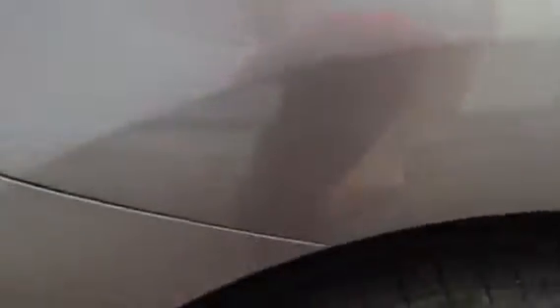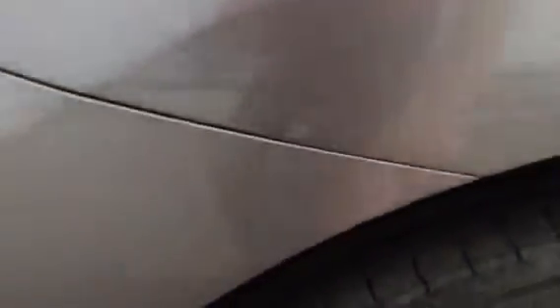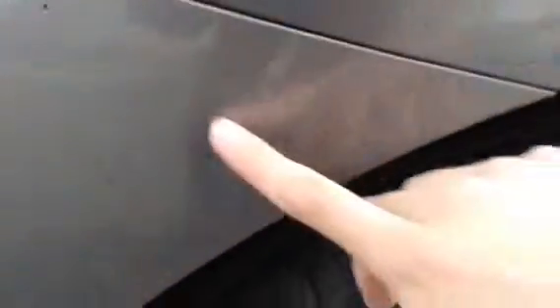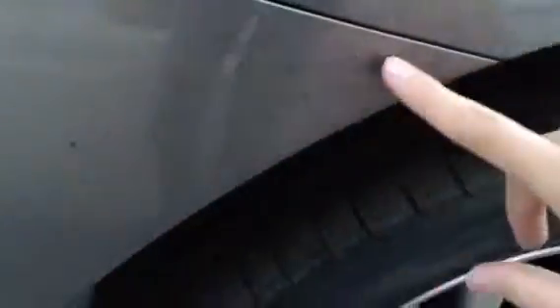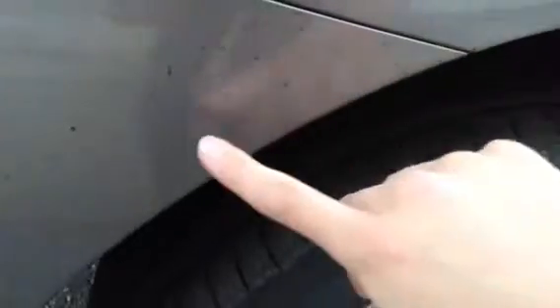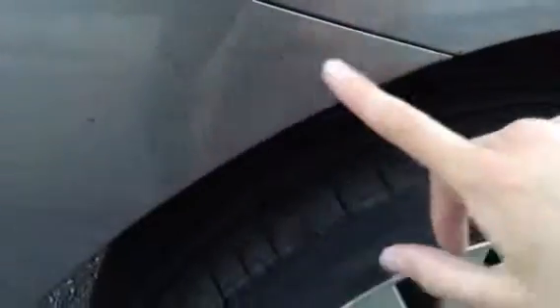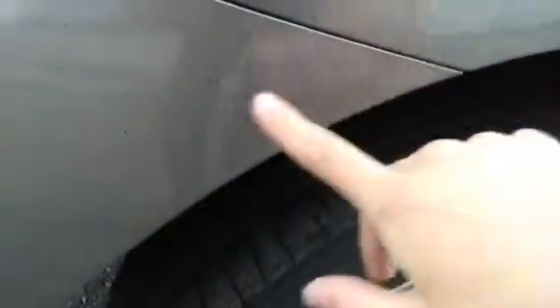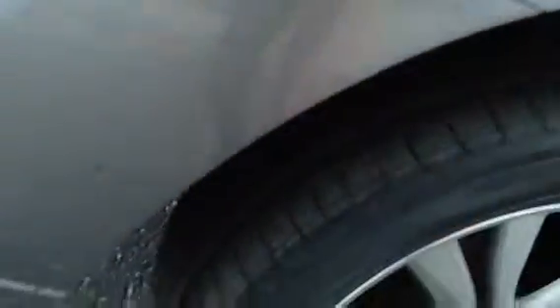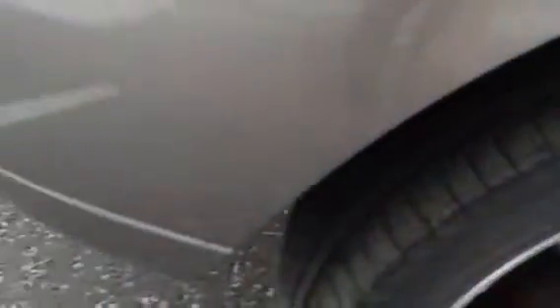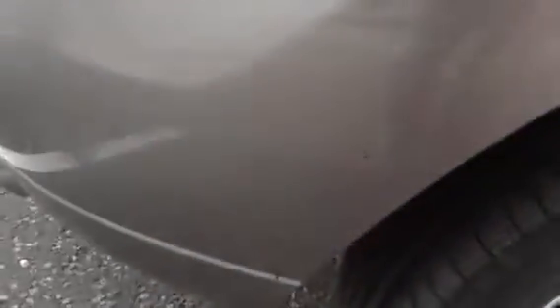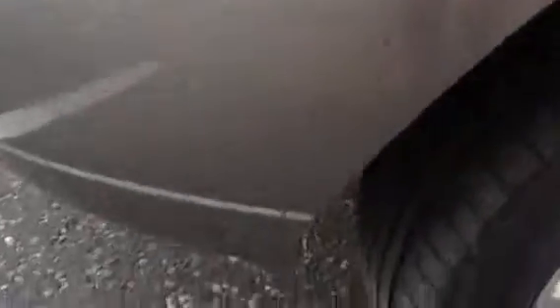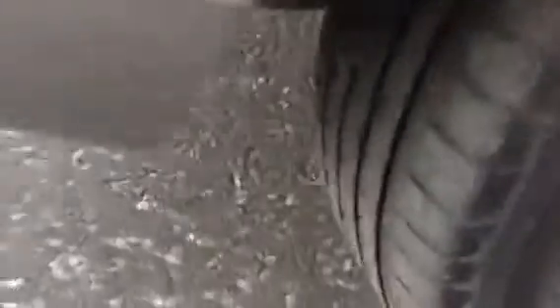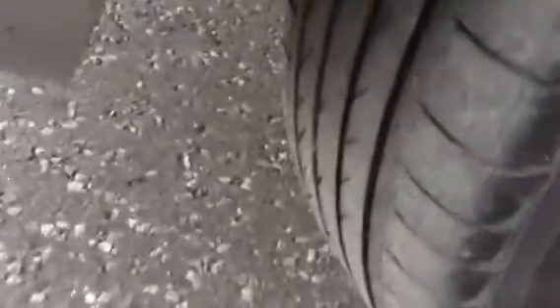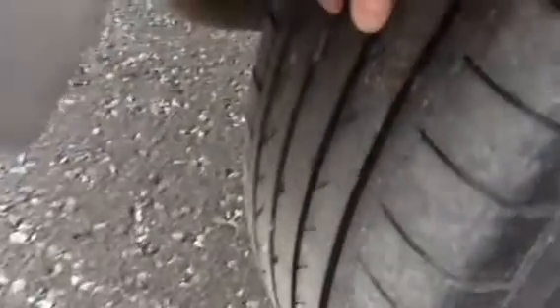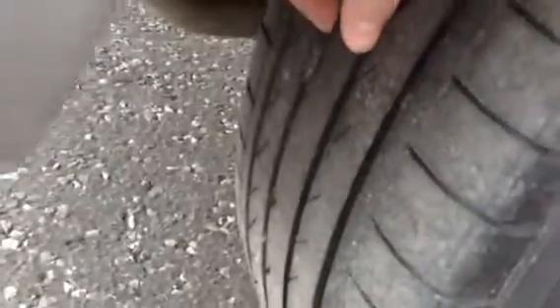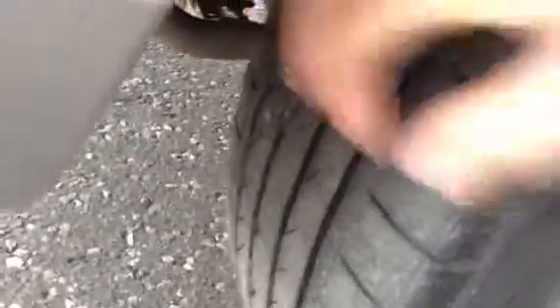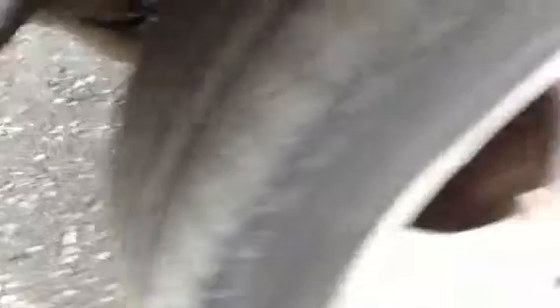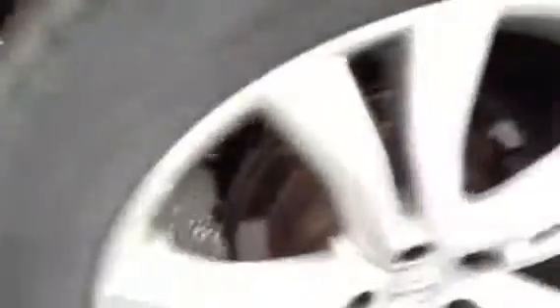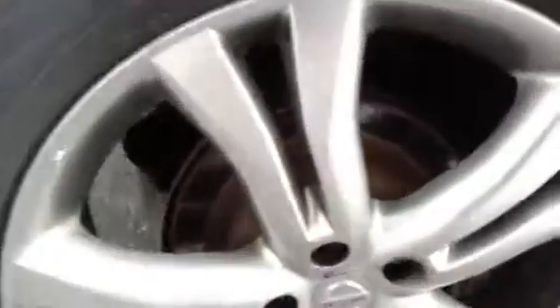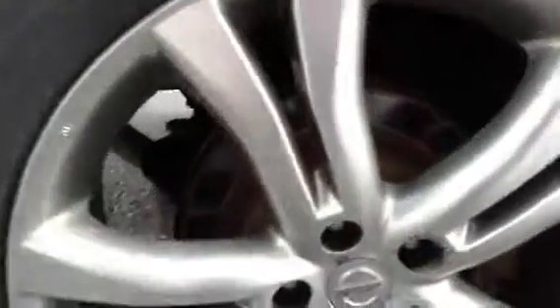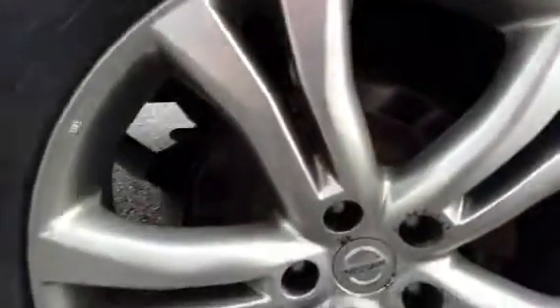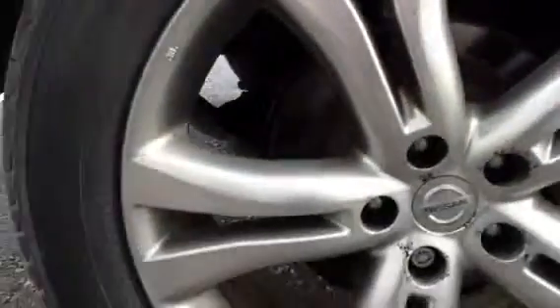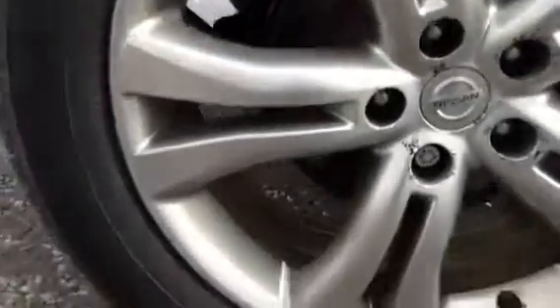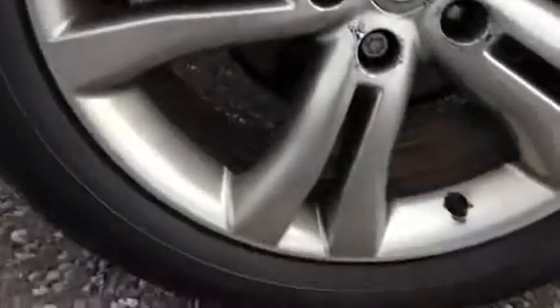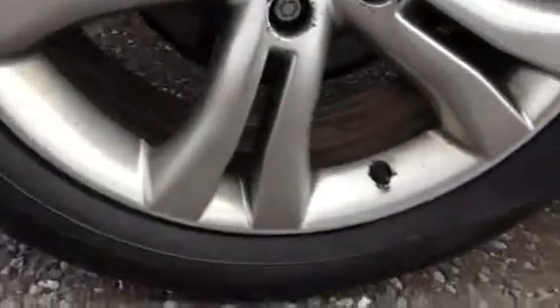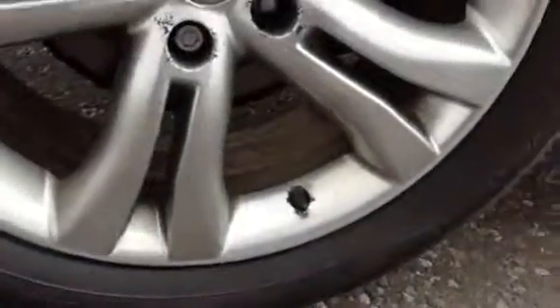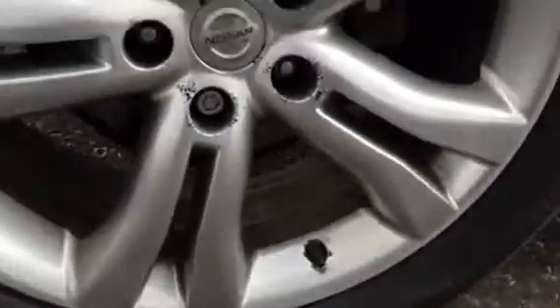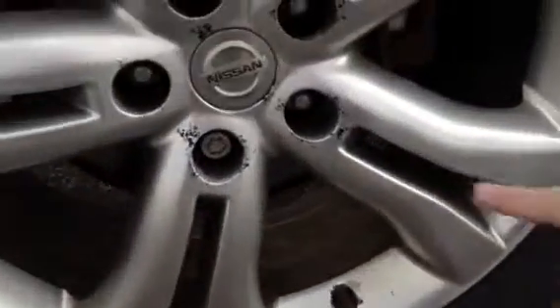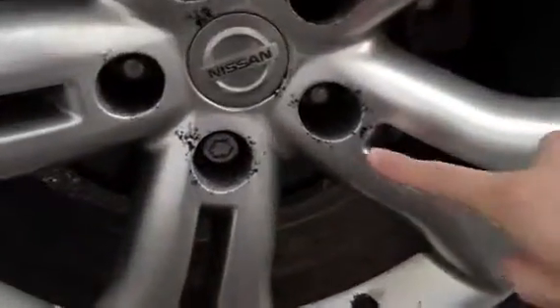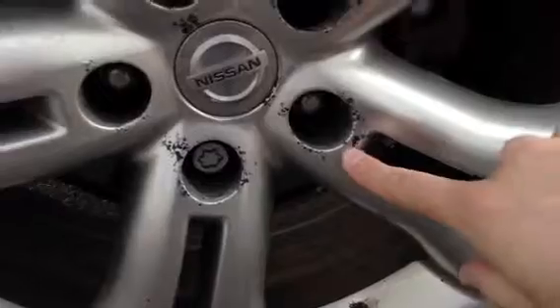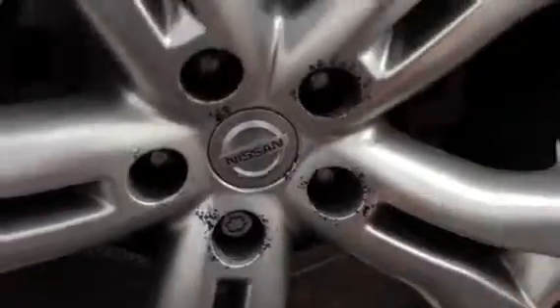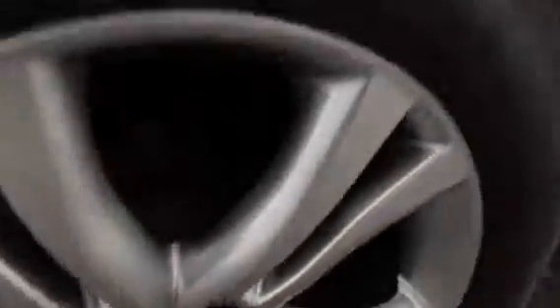Moving to the offside rear quarter, there are a couple of stone chips around the arch. The rear tyre is looking at around 3mm to 4mm. Looking at the alloy, no signs of any curbing on the outside of the alloy — just a few marks on the interior.